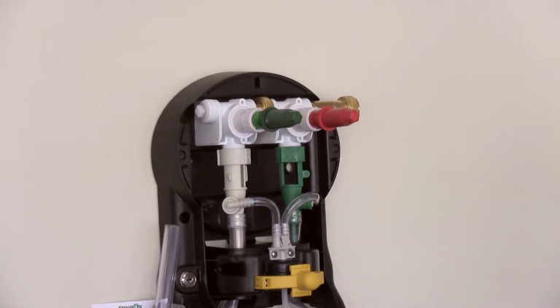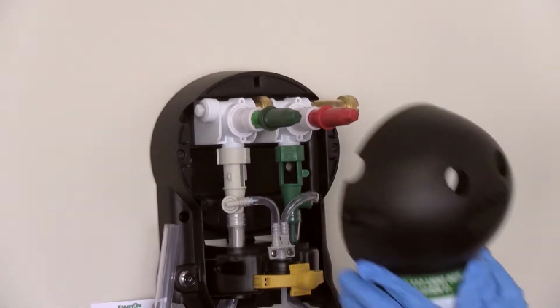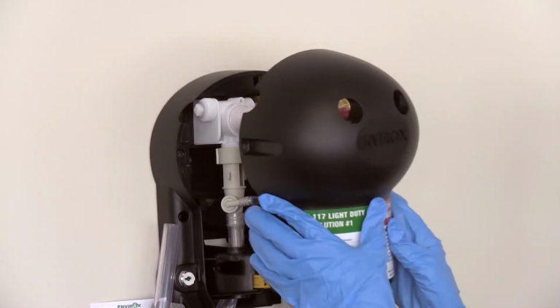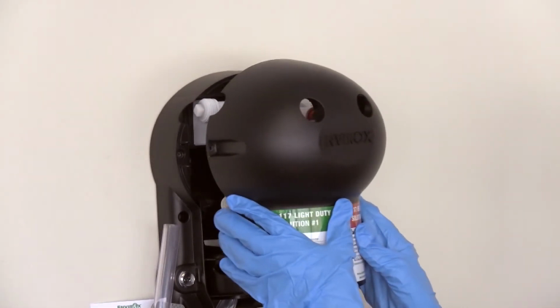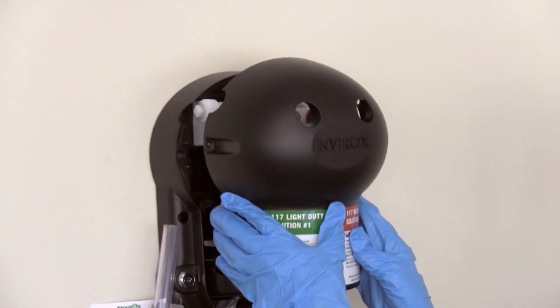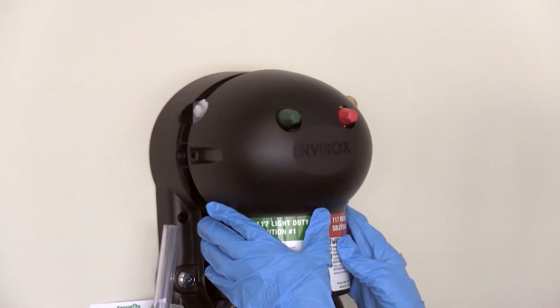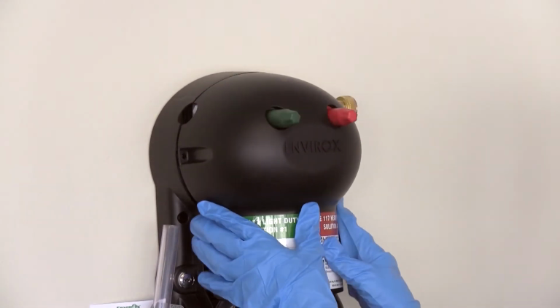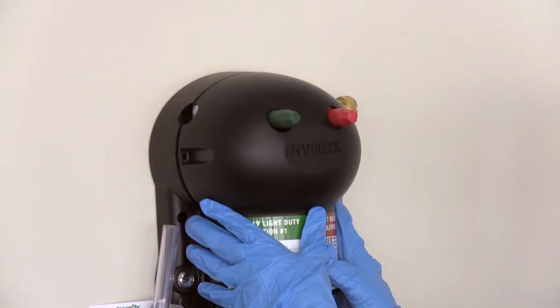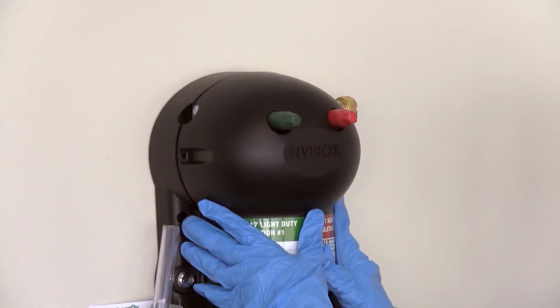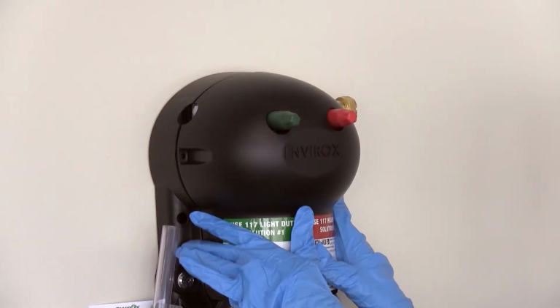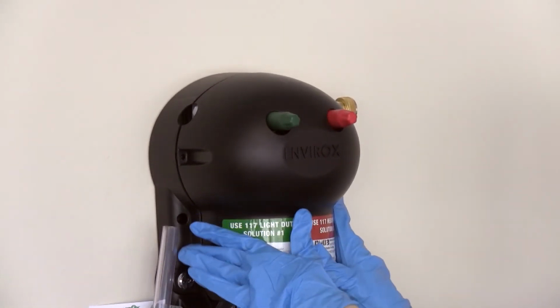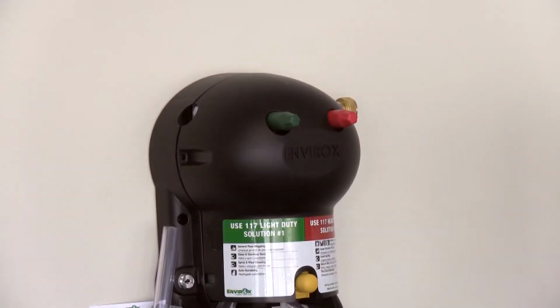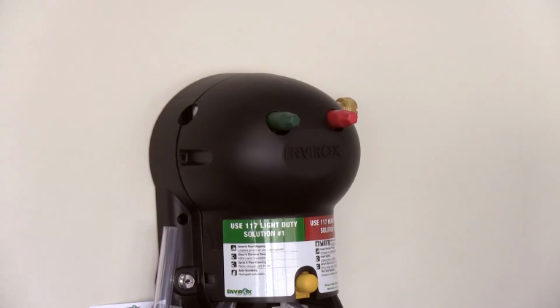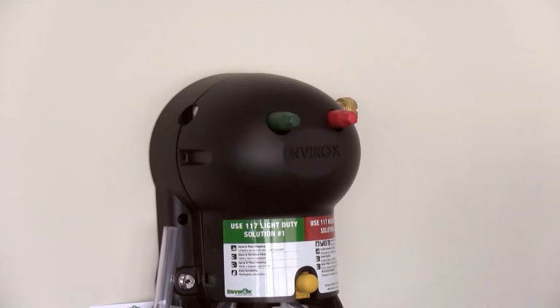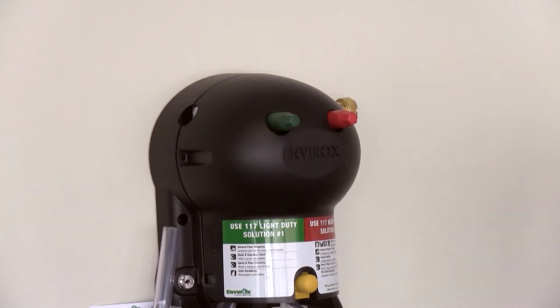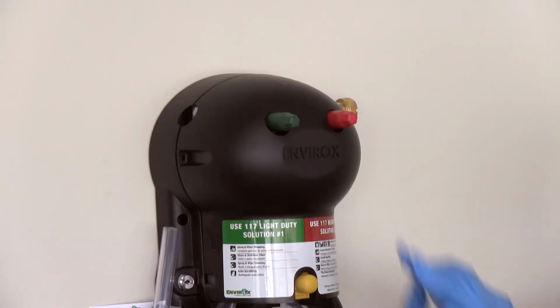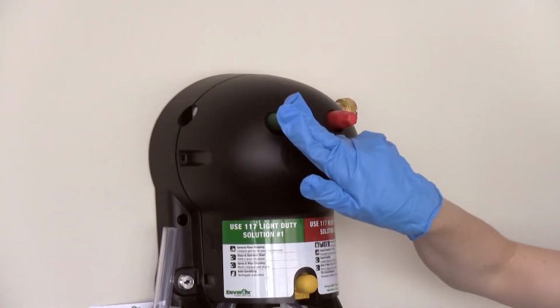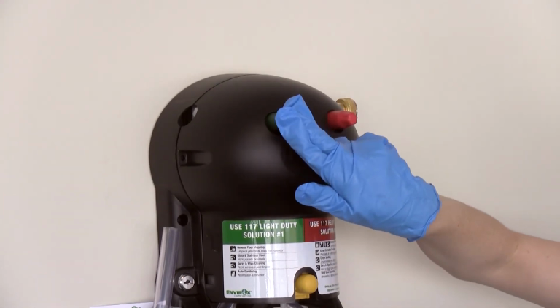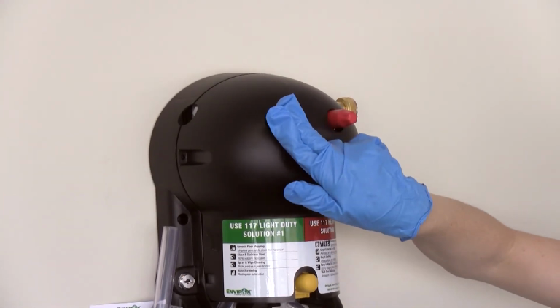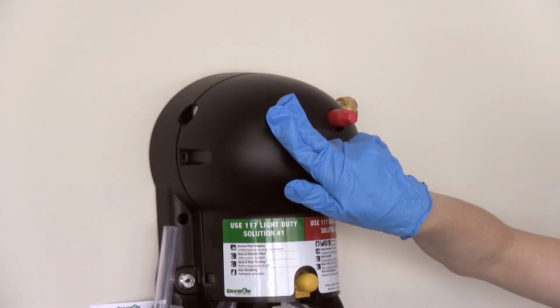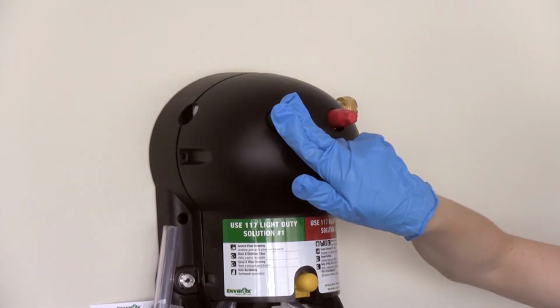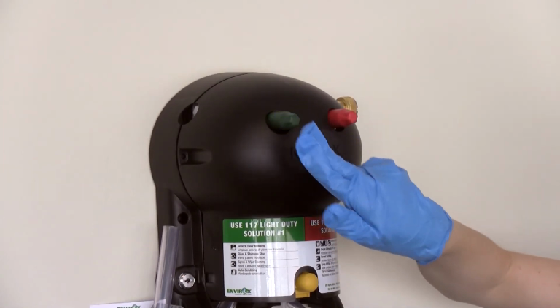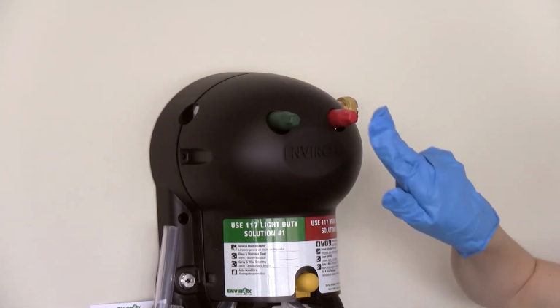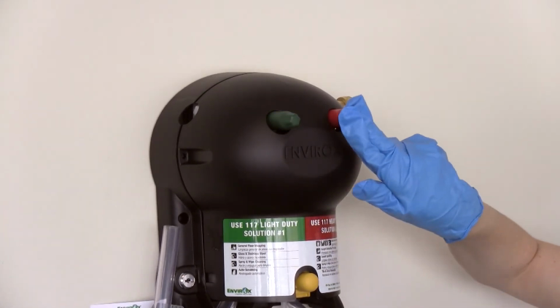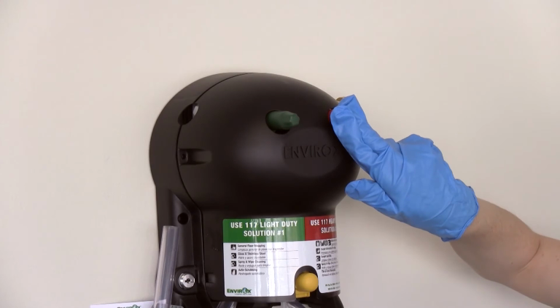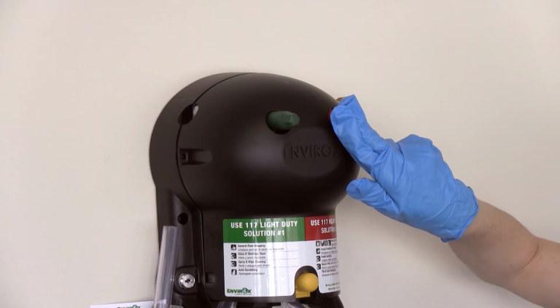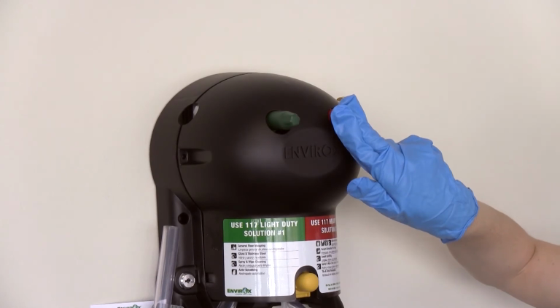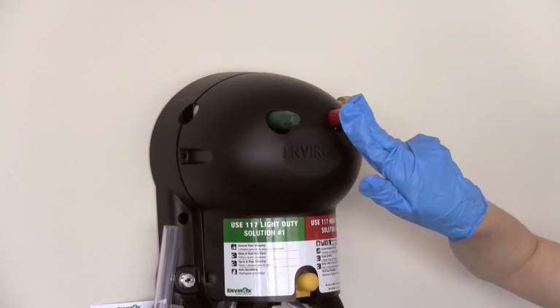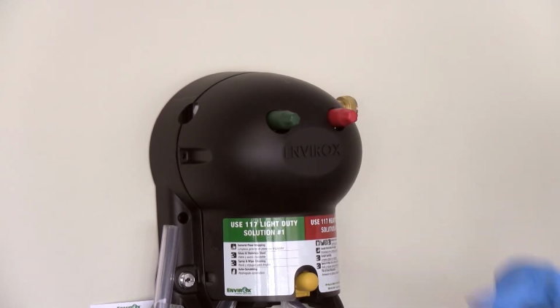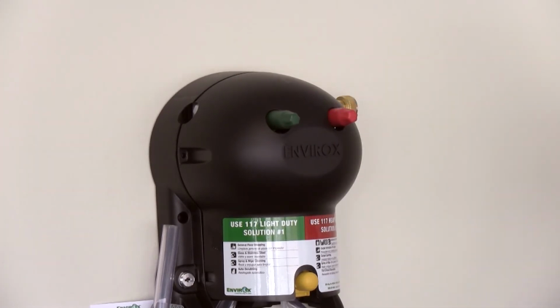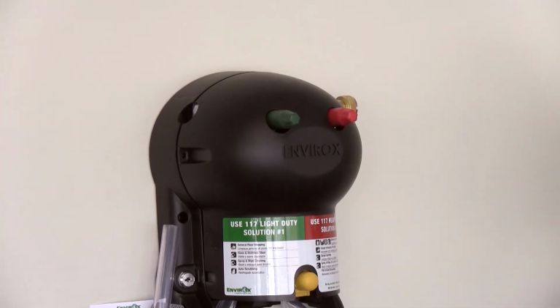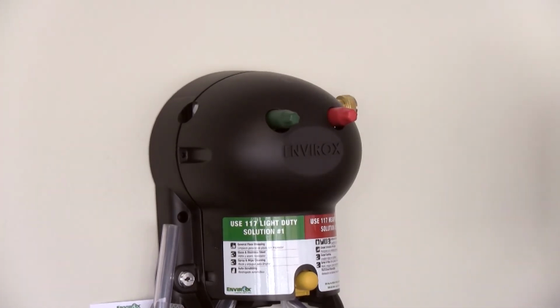Now replace the faceplate. To rinse out any mineral shock residue, simply run the dispenser on both sides for a second or two to rinse out the air gap check valve inside.